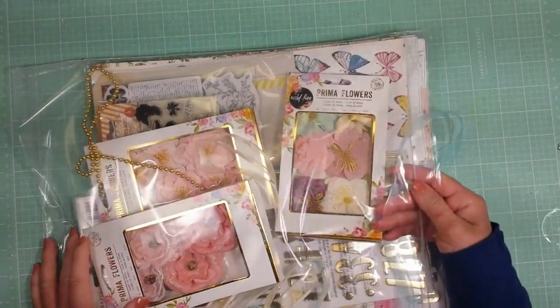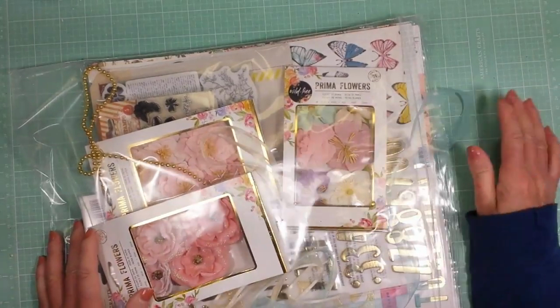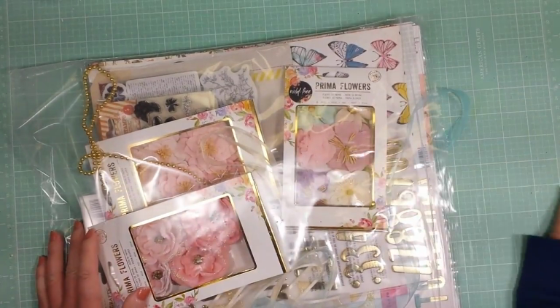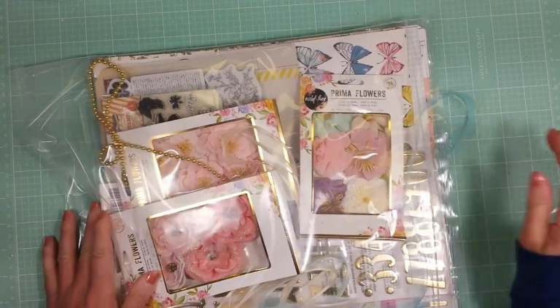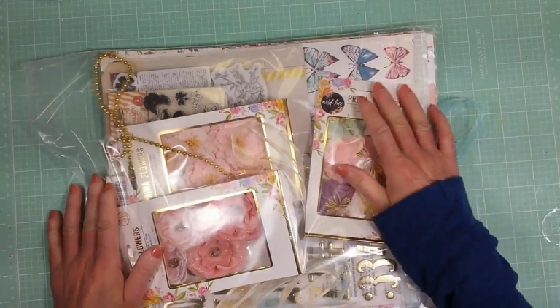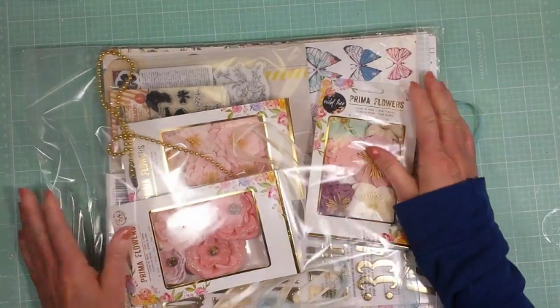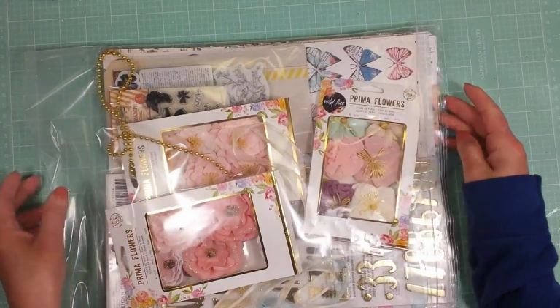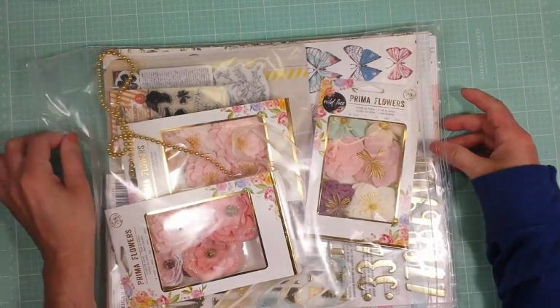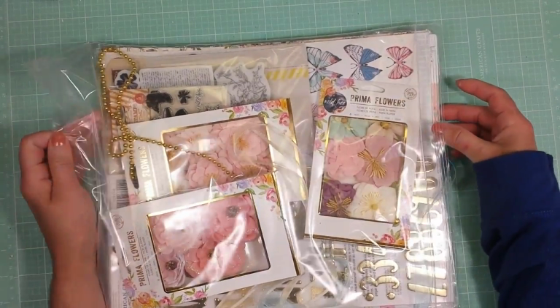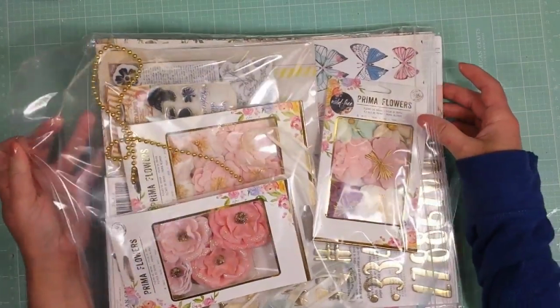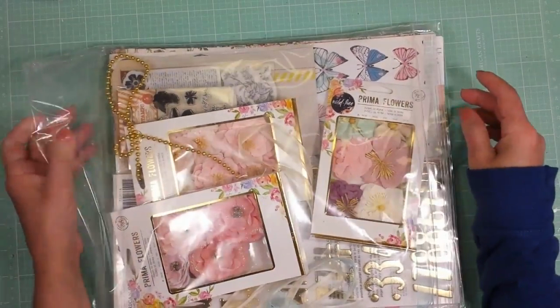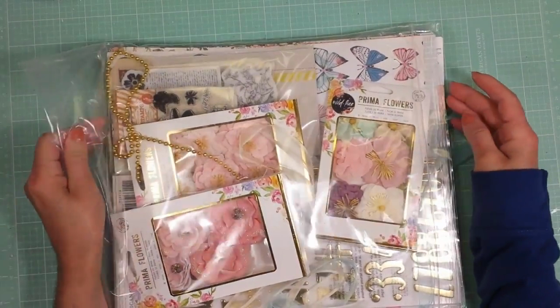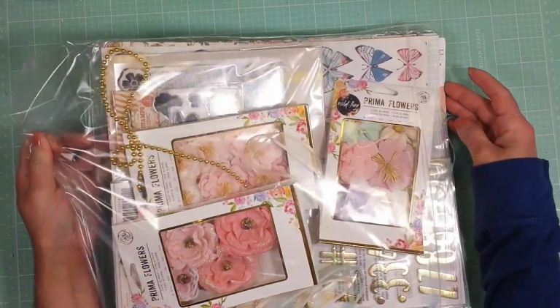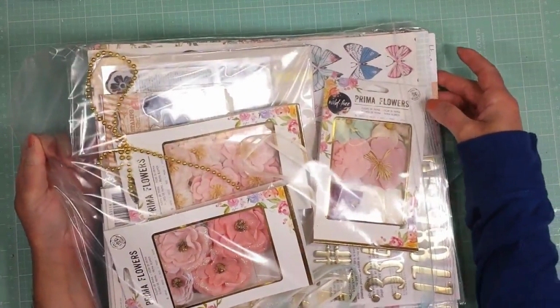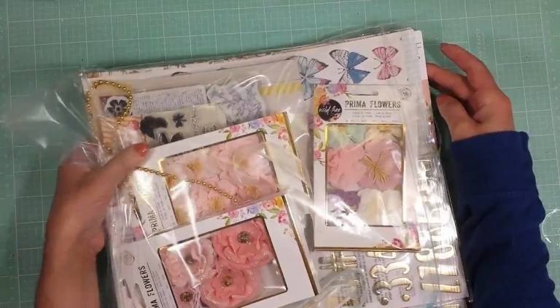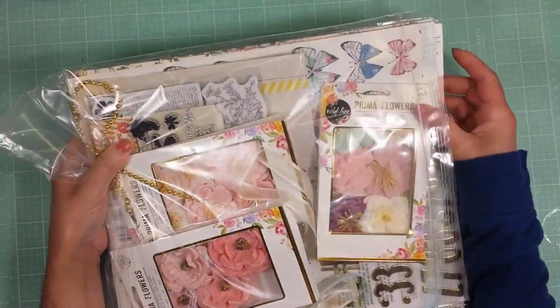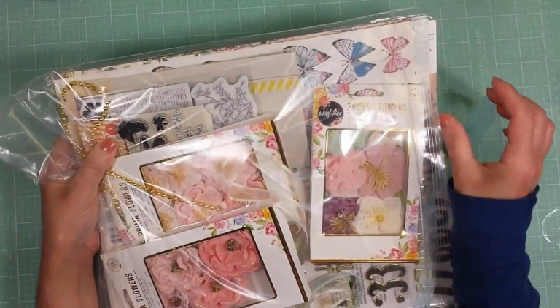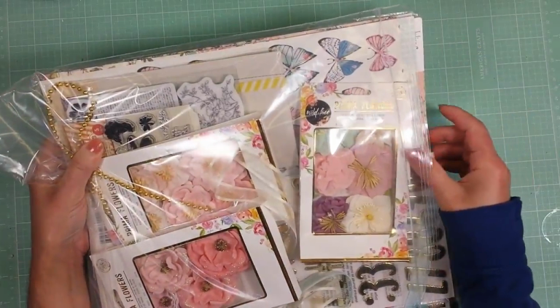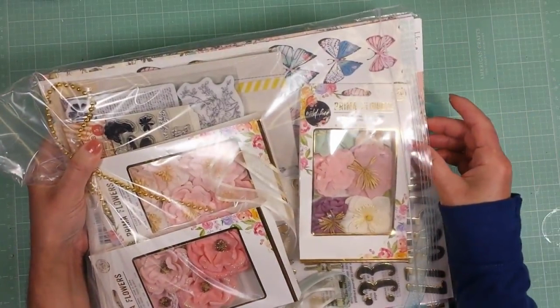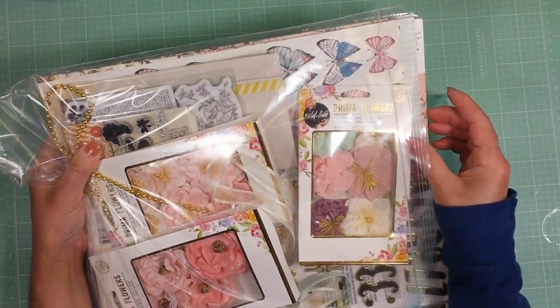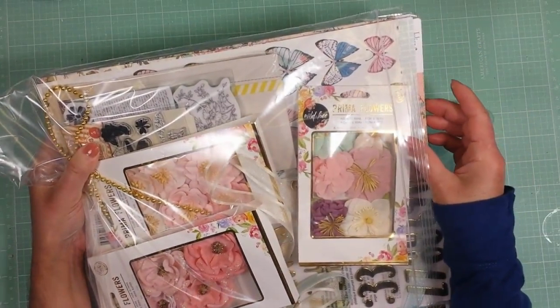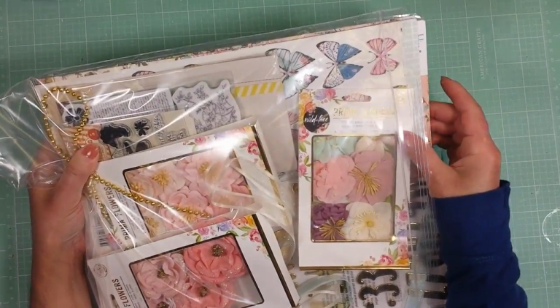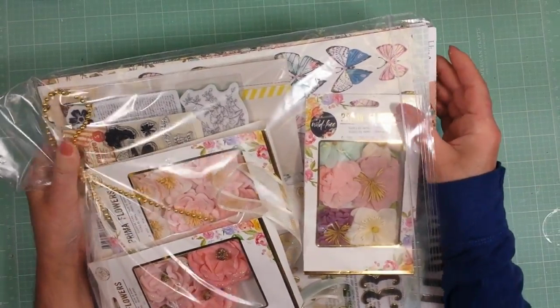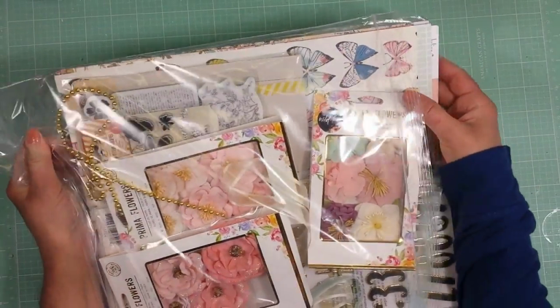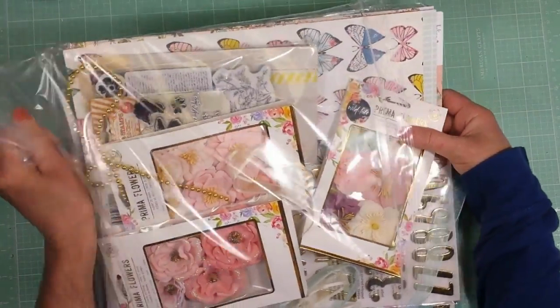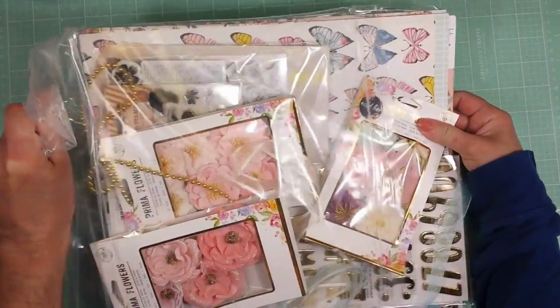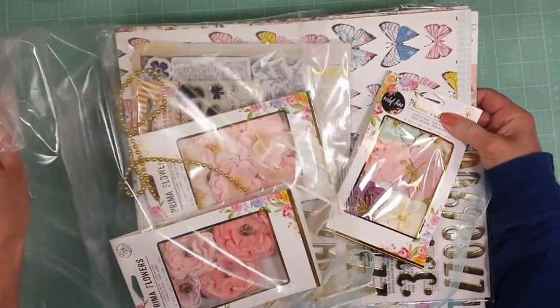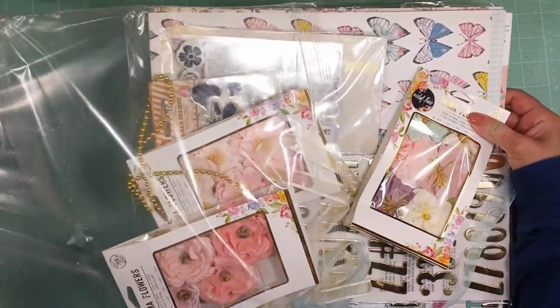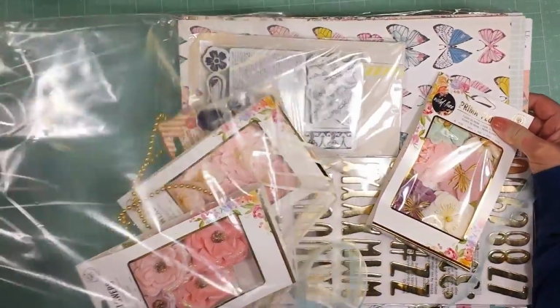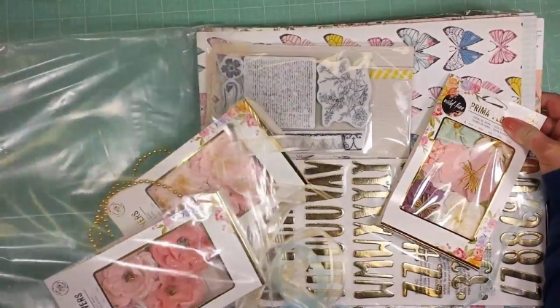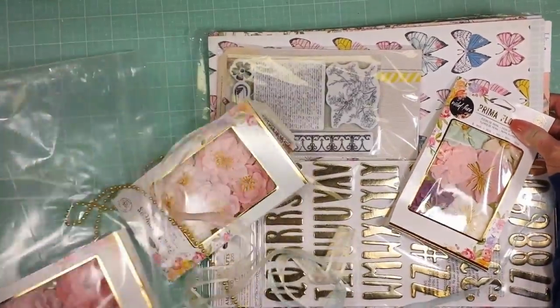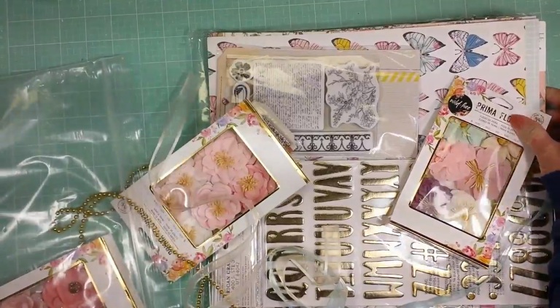Hello everyone! I'm going to share with you the July limited edition kit by Make Ready Scrapbook. Remember that in the description box is the link to get this kit.